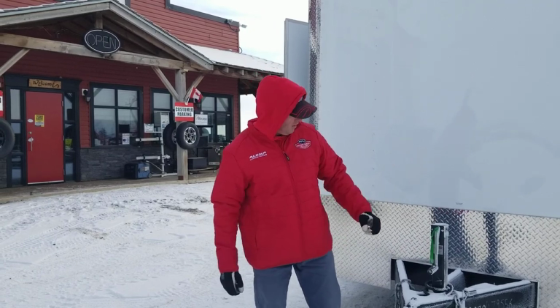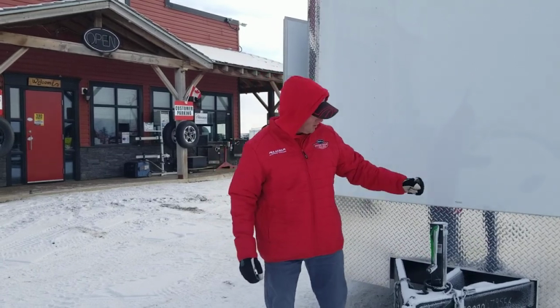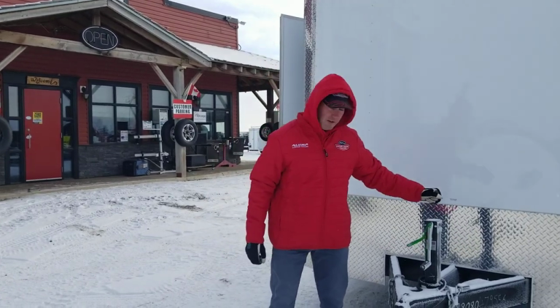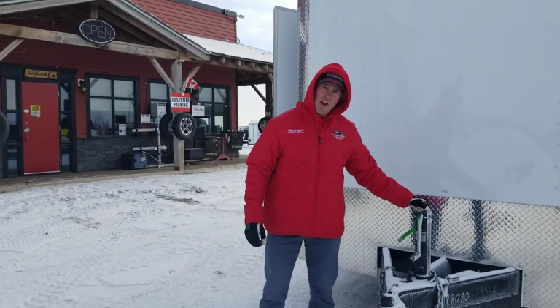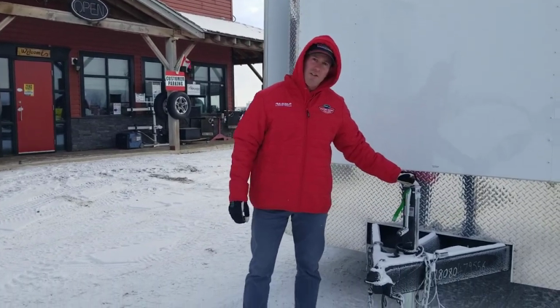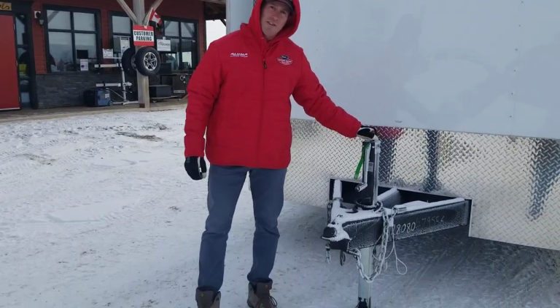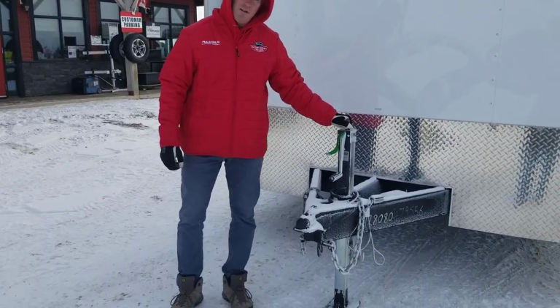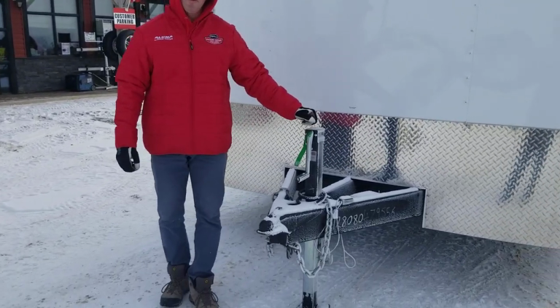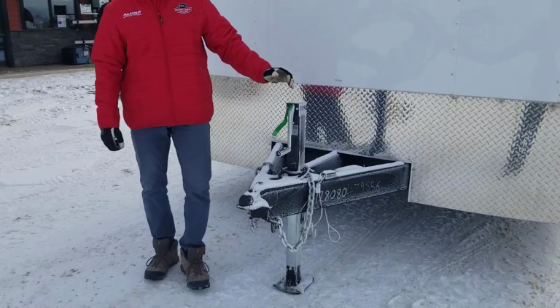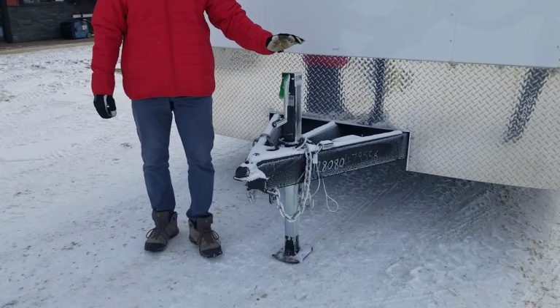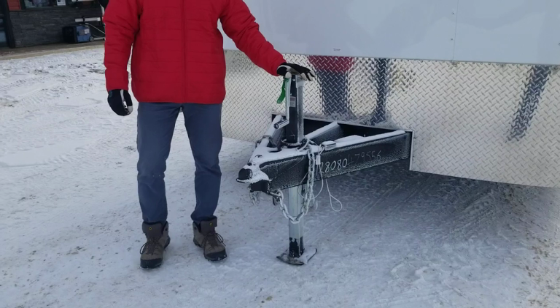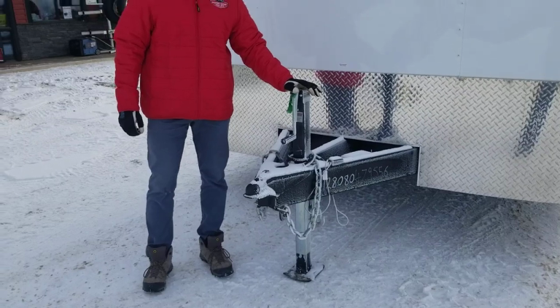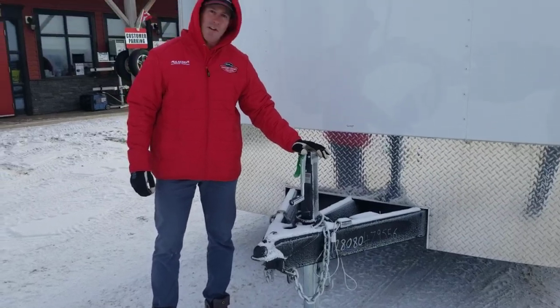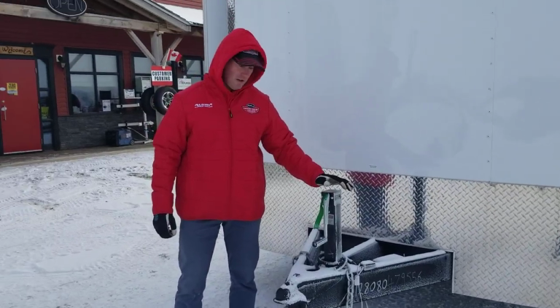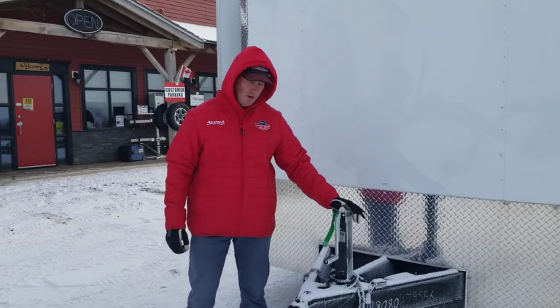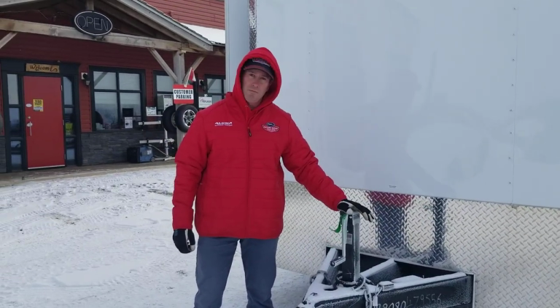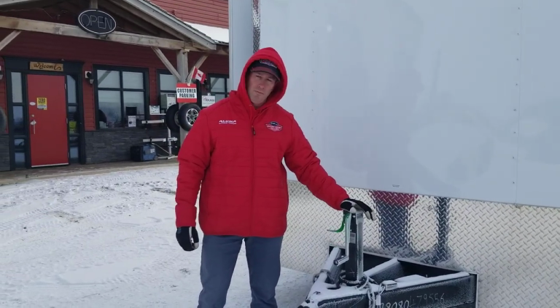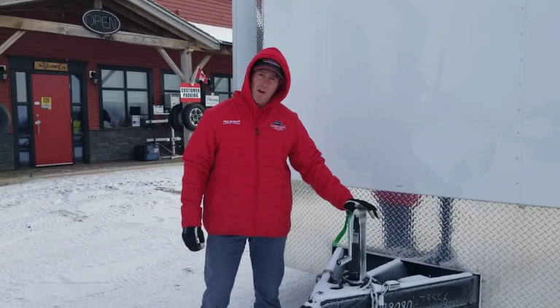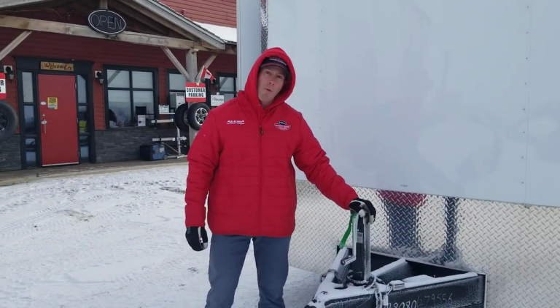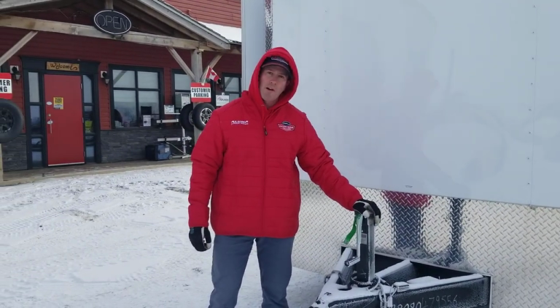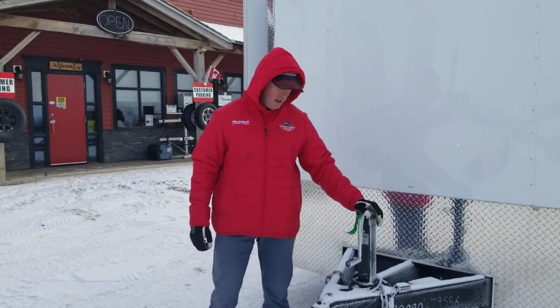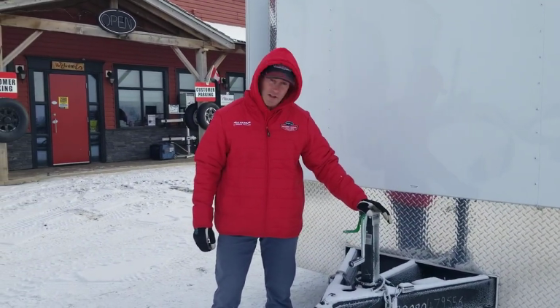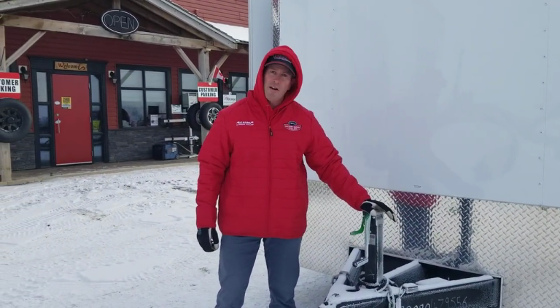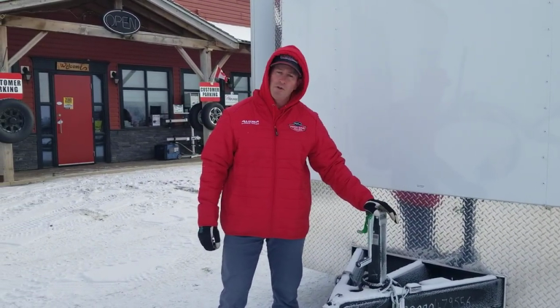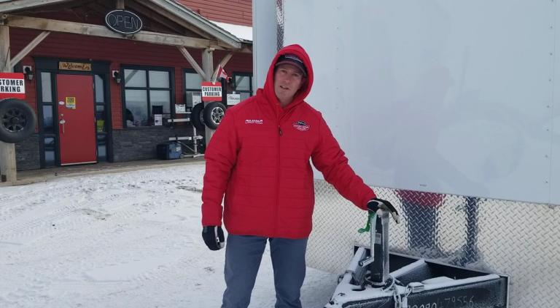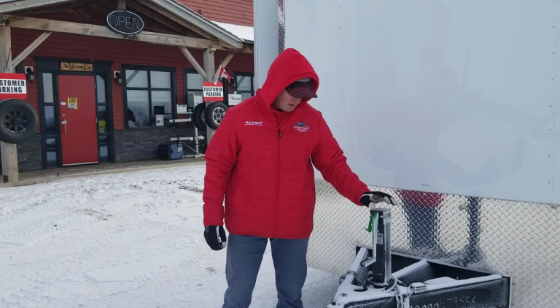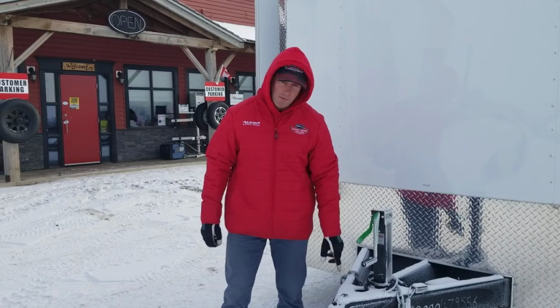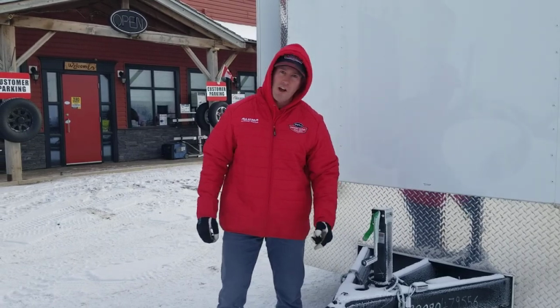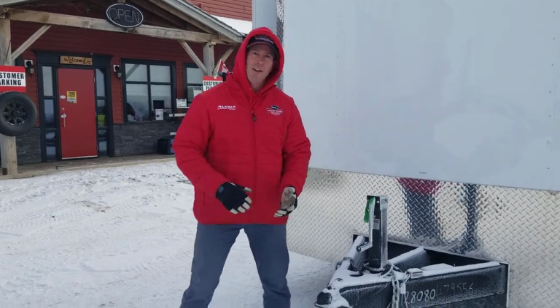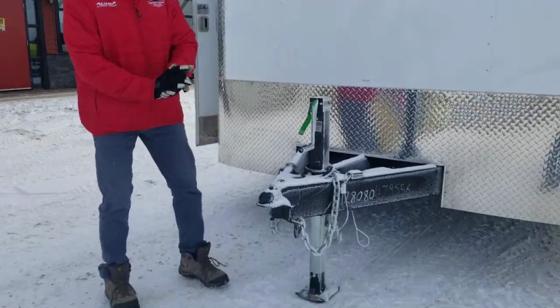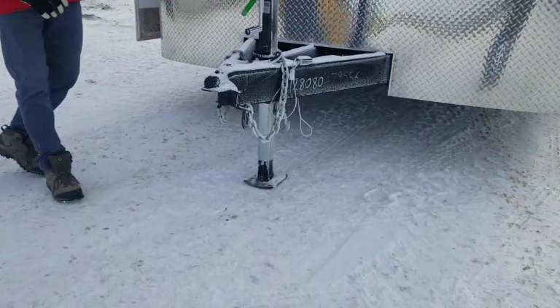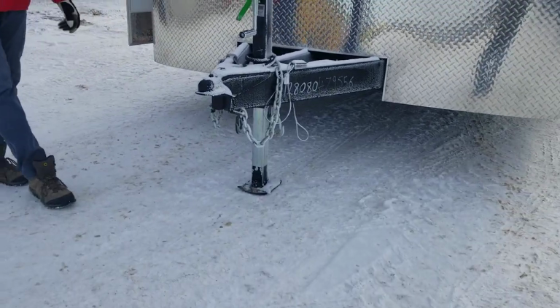They use a 7k jack on this. The reason being is because they put a lot of weight in these trailers. This jack won't buckle and it can lift higher than most jacks because of the drop-leg jack.